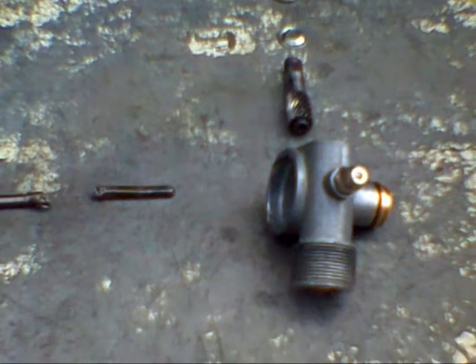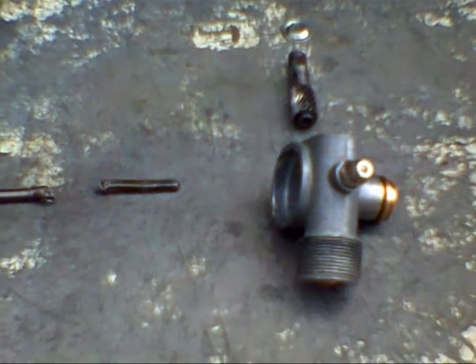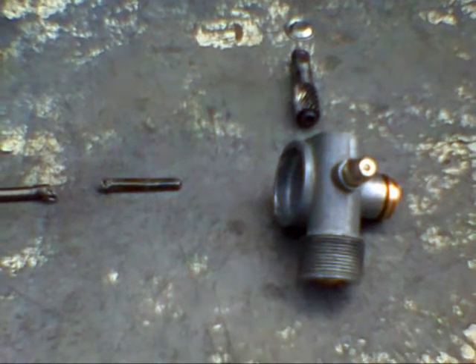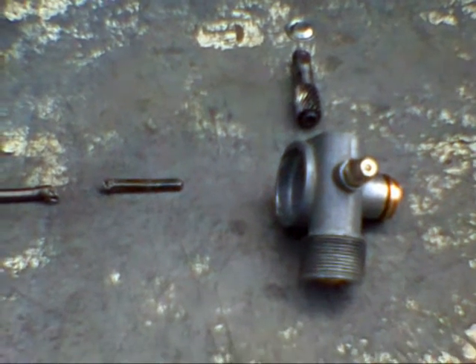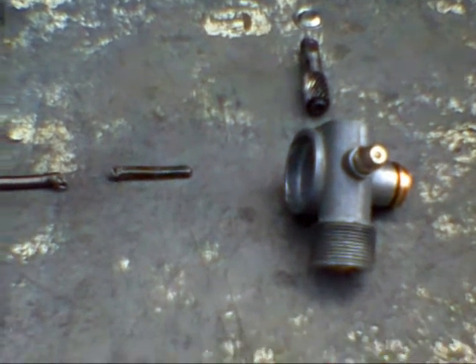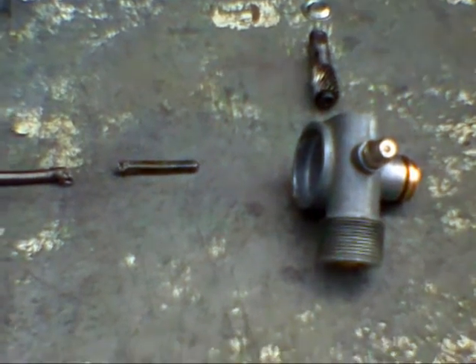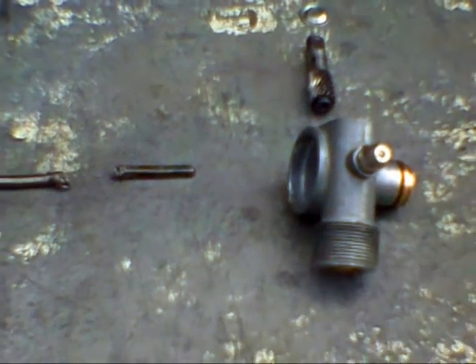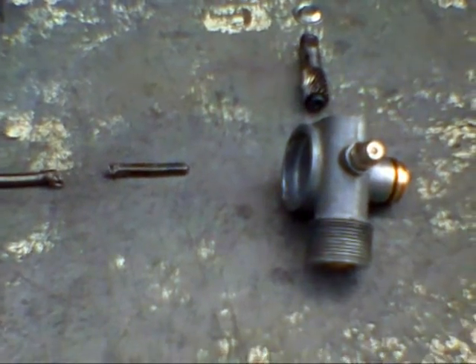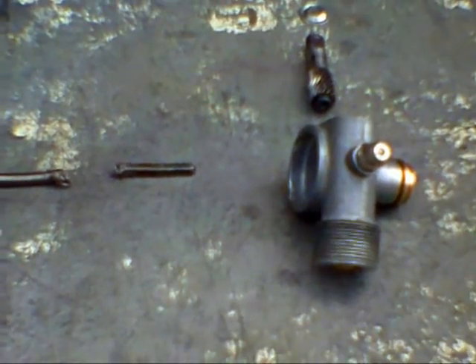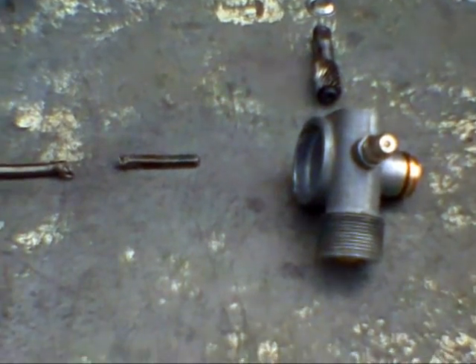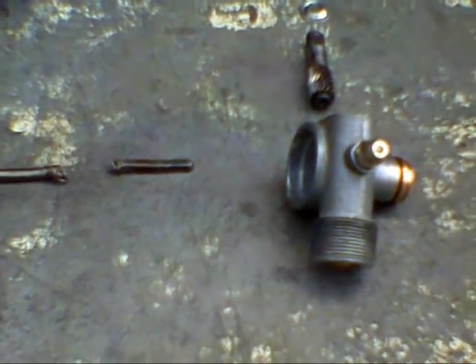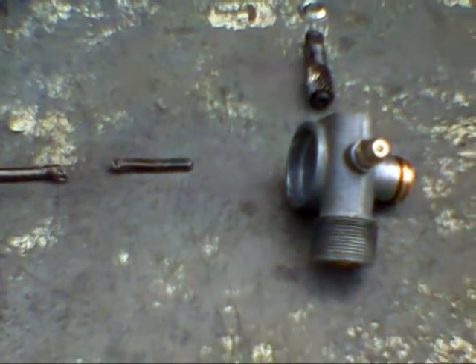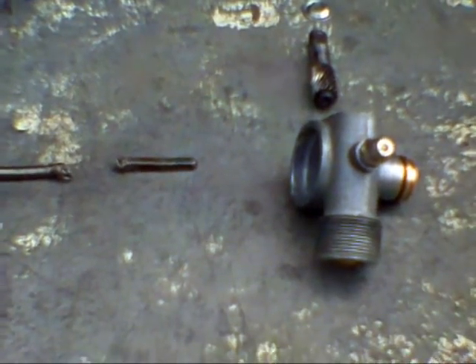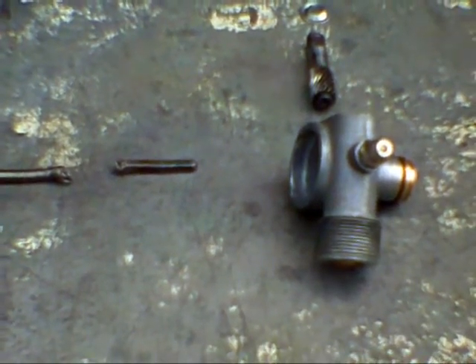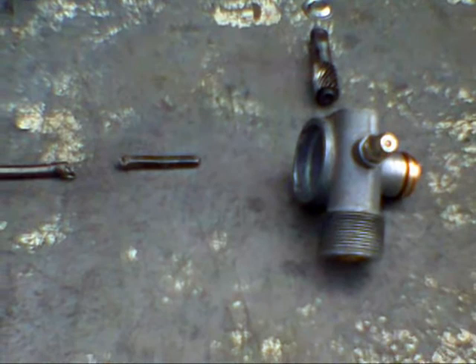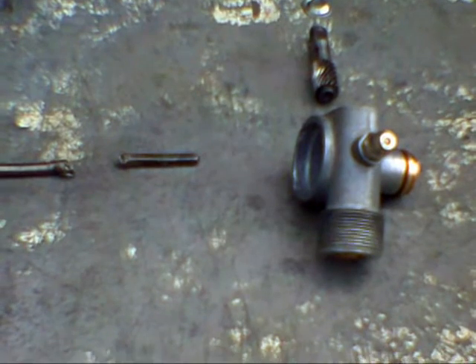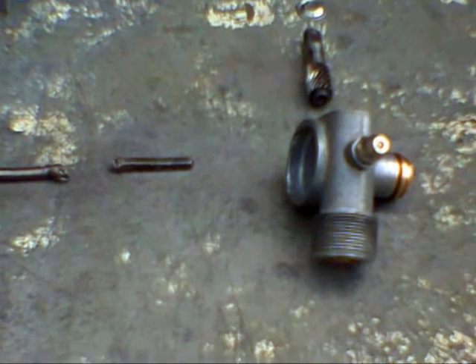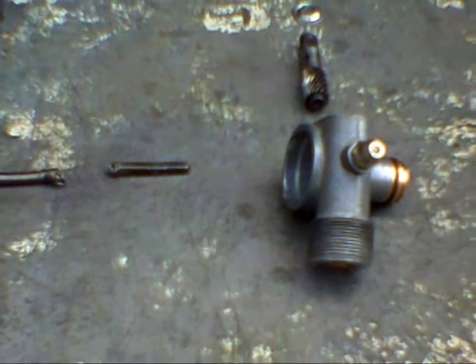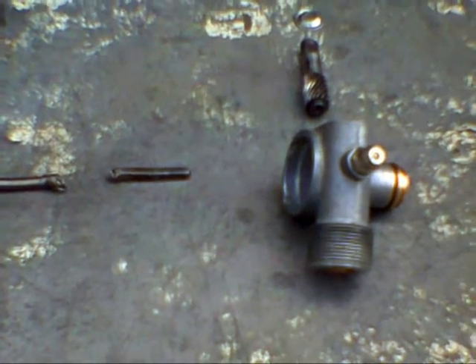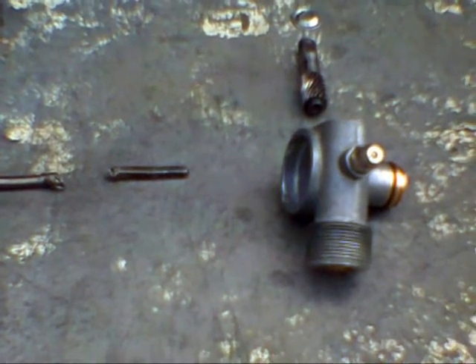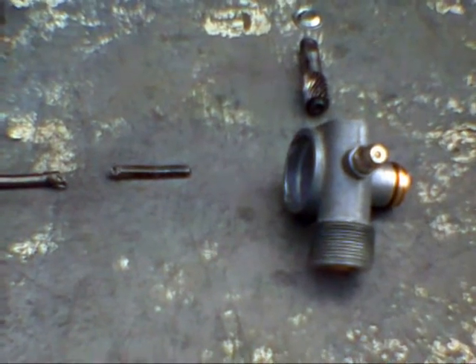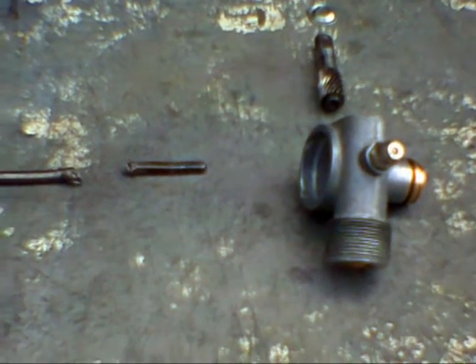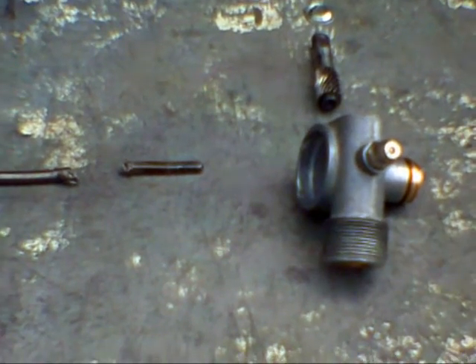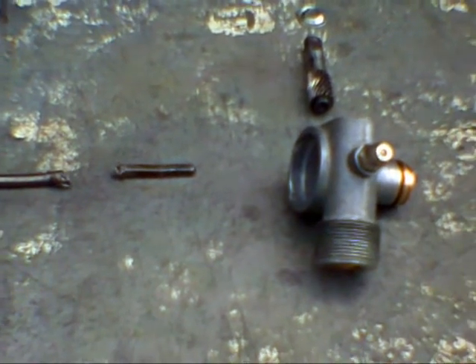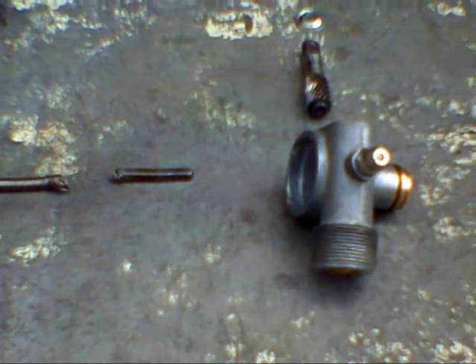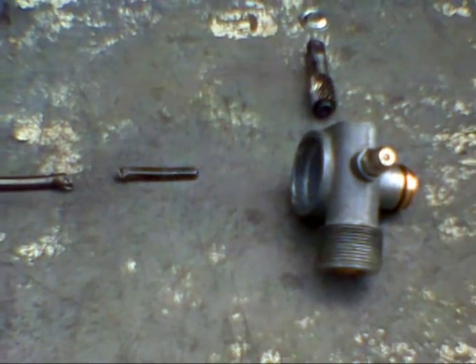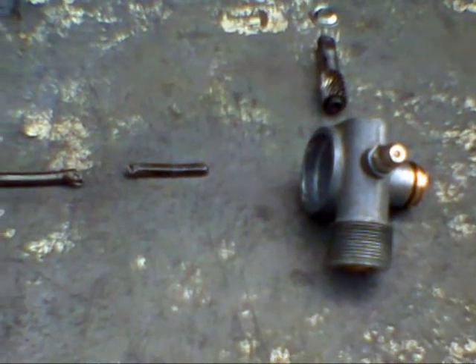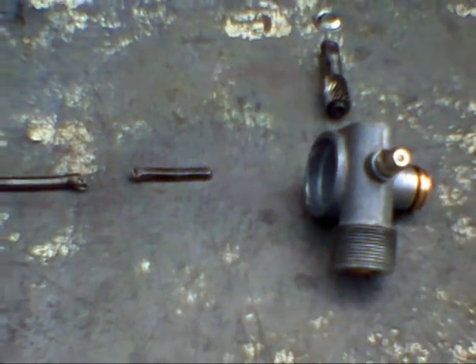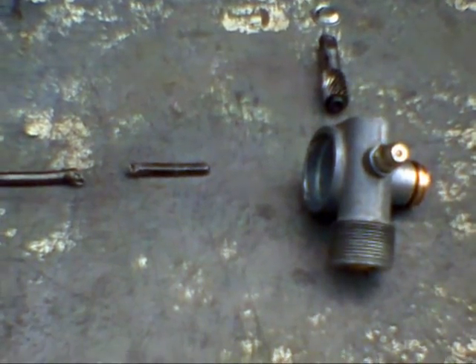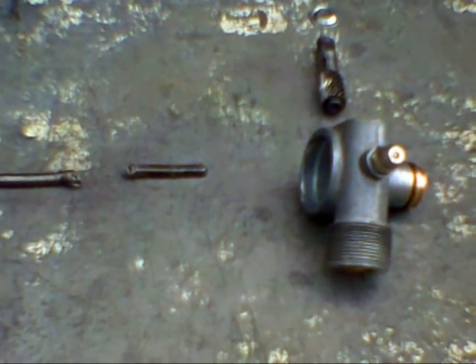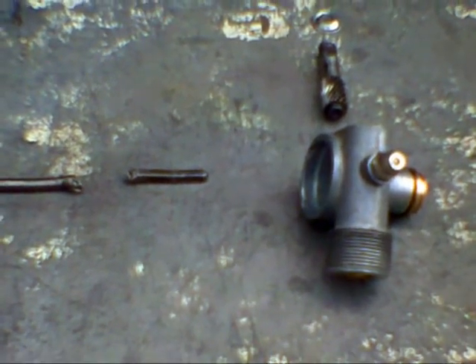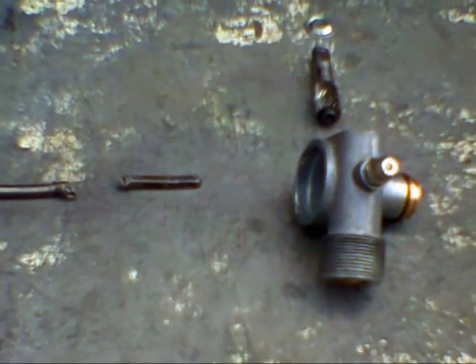Good afternoon, YouTube people. It's Ferrer's broken angle drive. Yay!